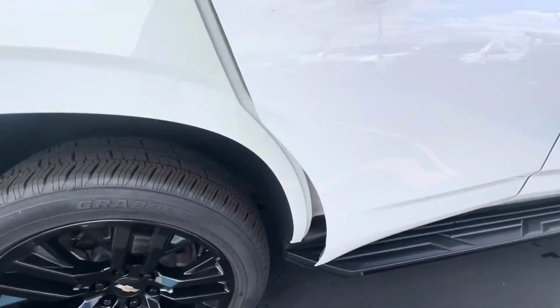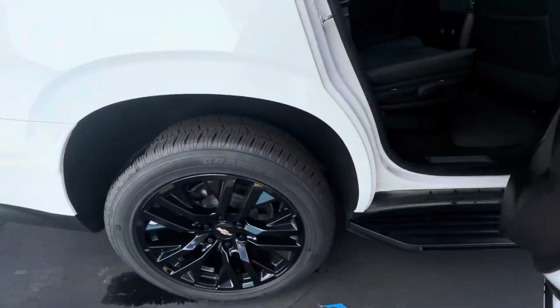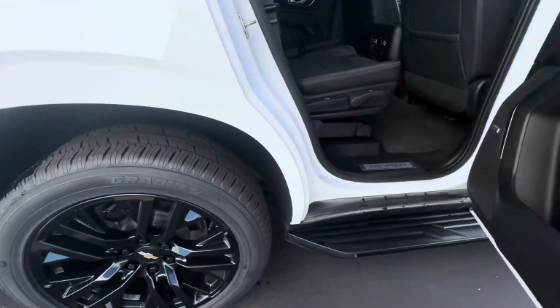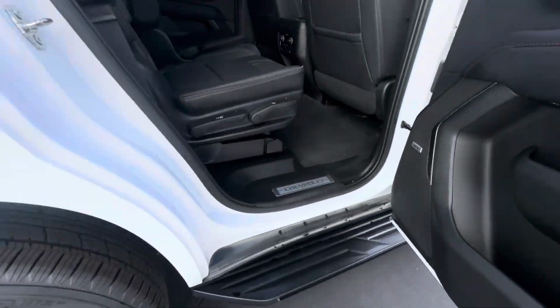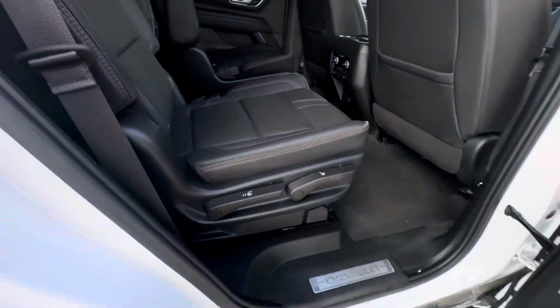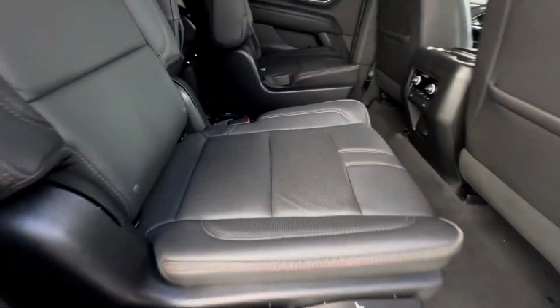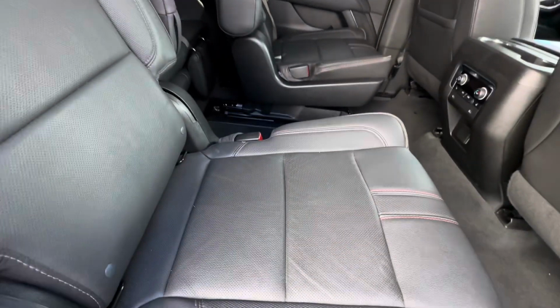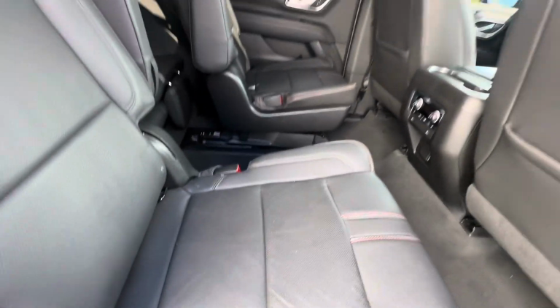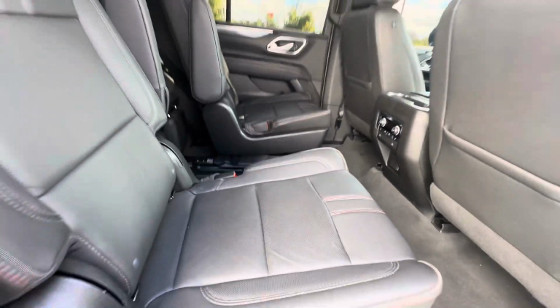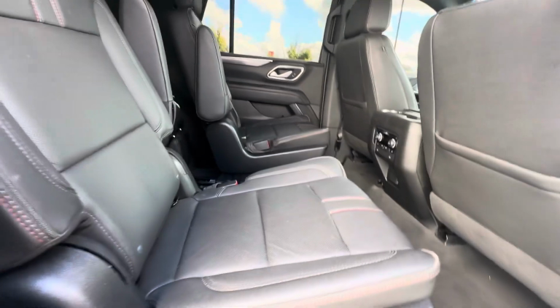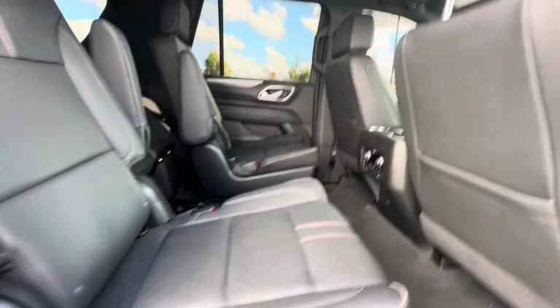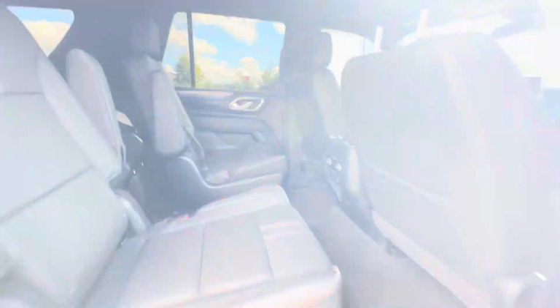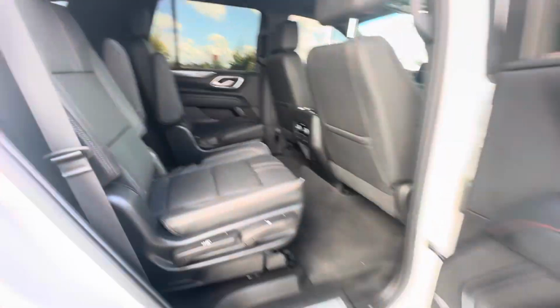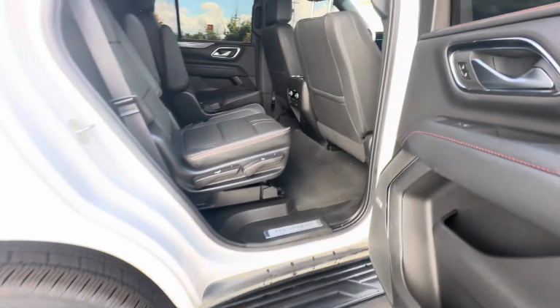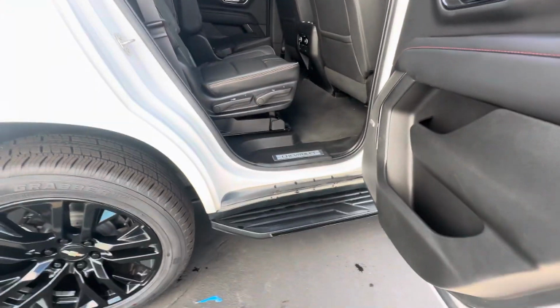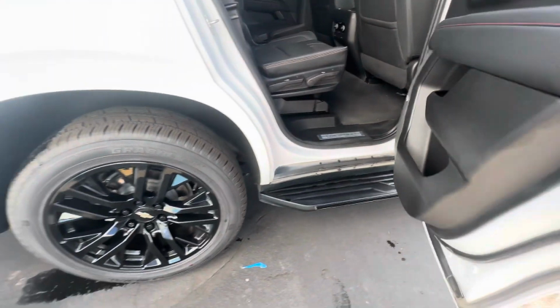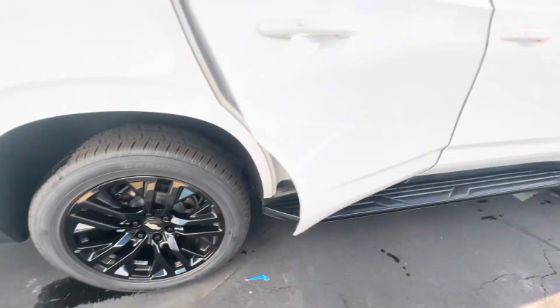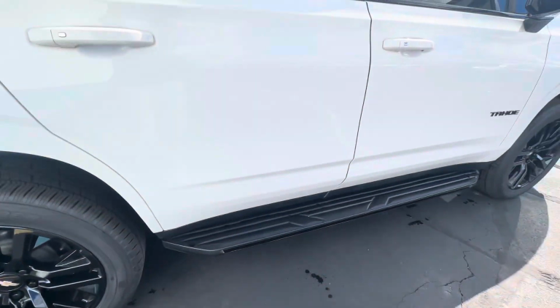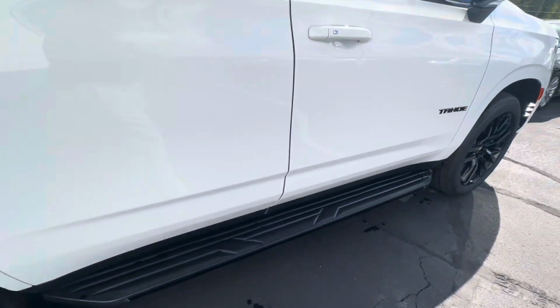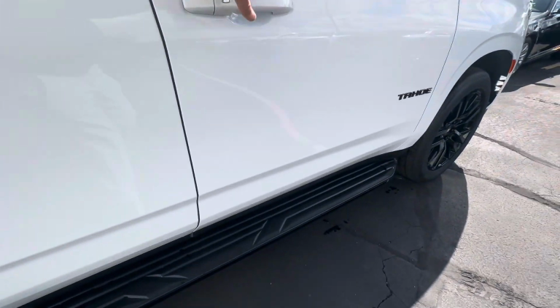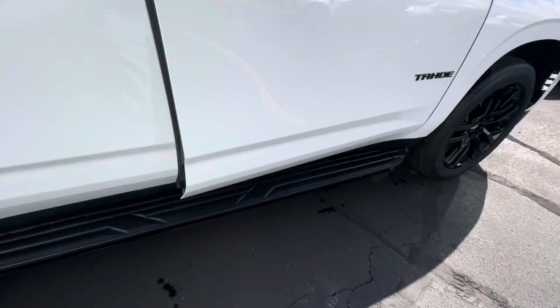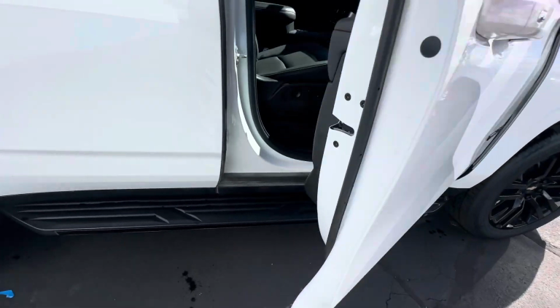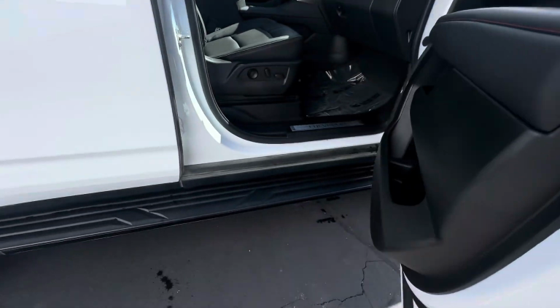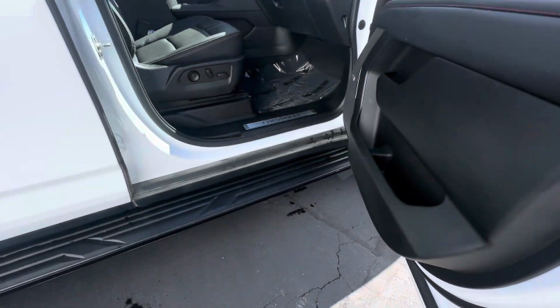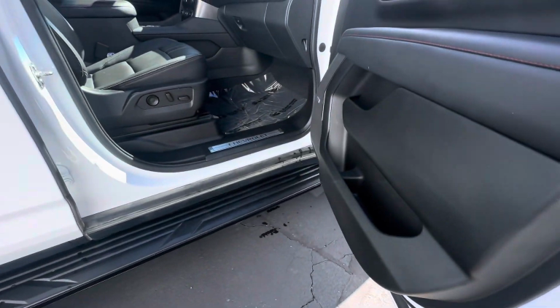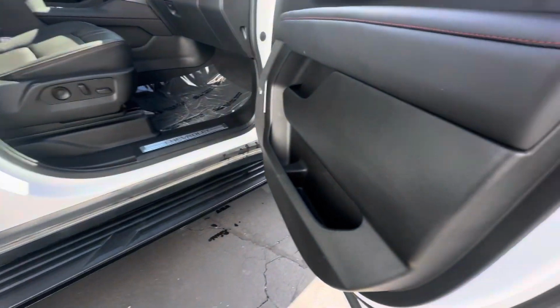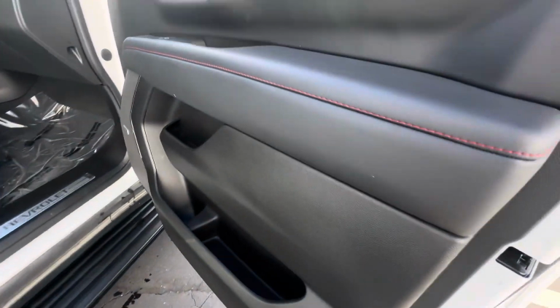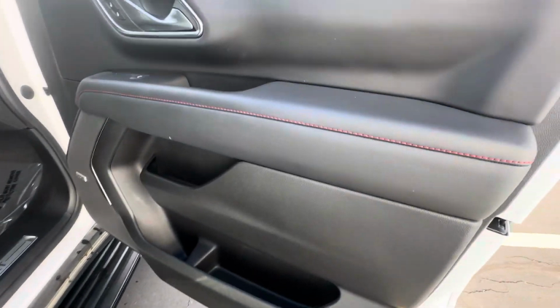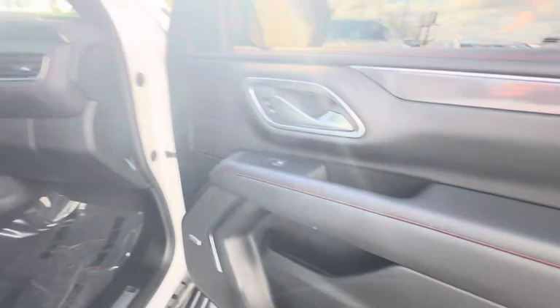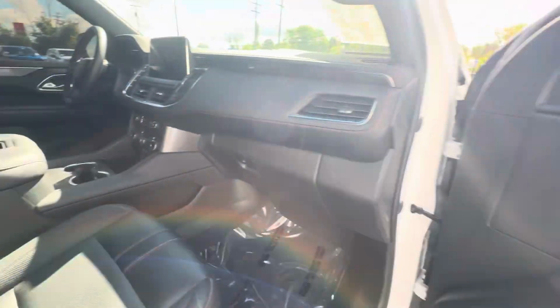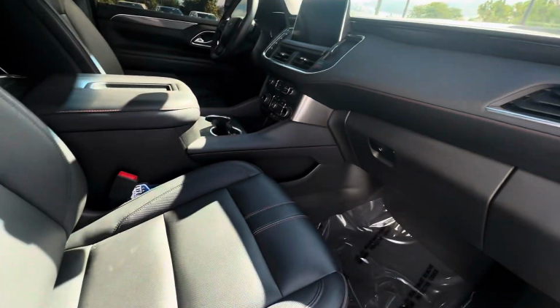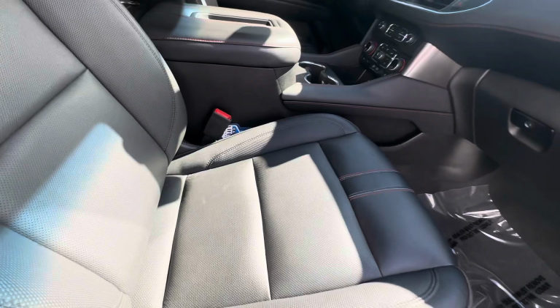This other side door — very clean interior, no odors. Leather is in very good shape.